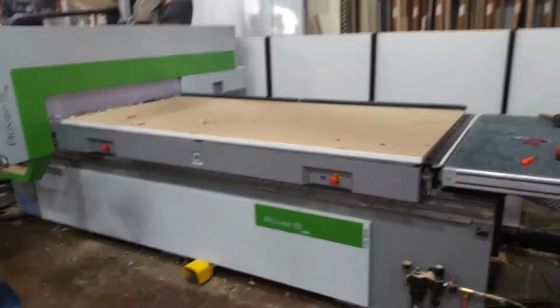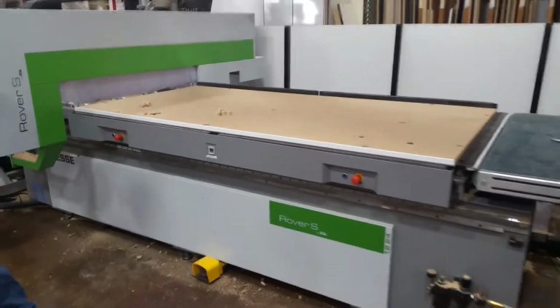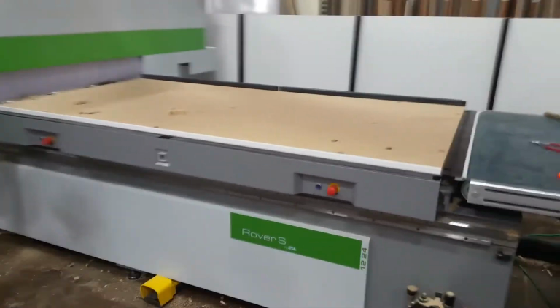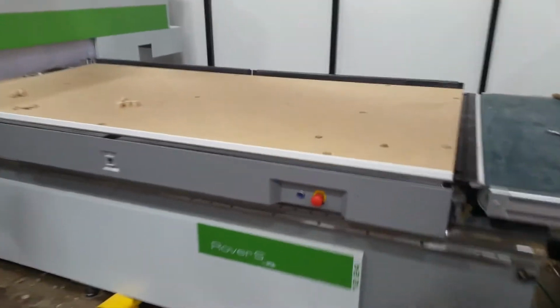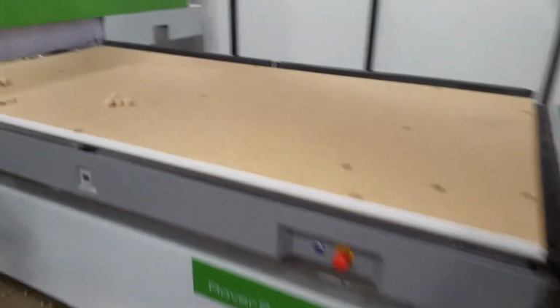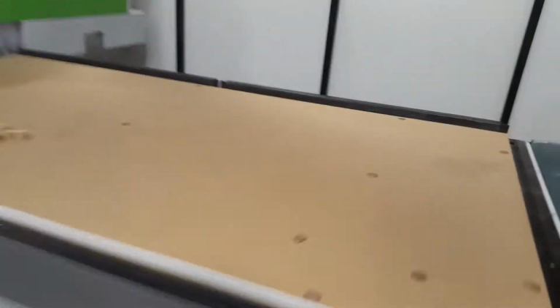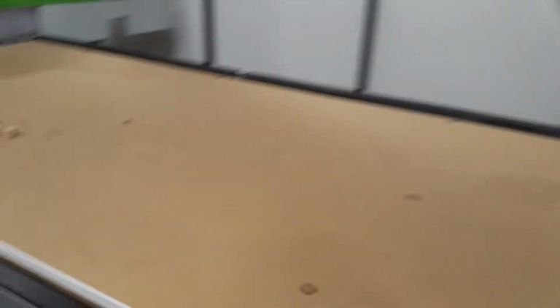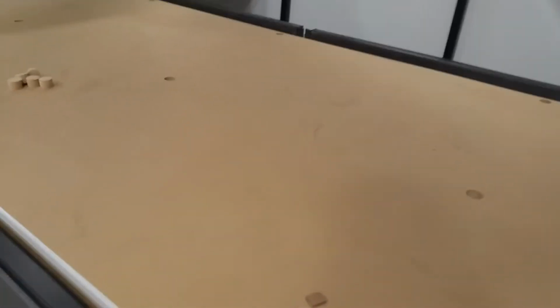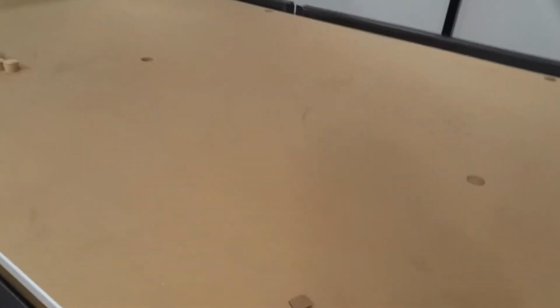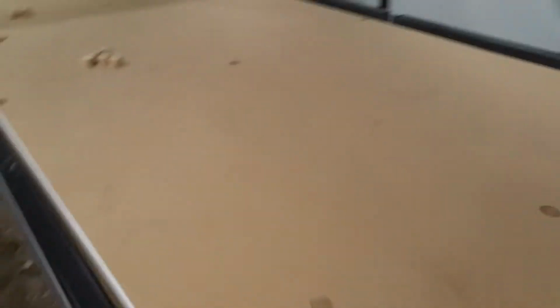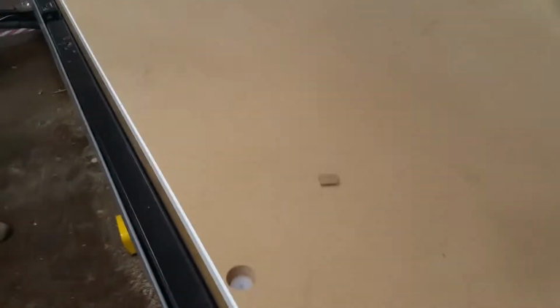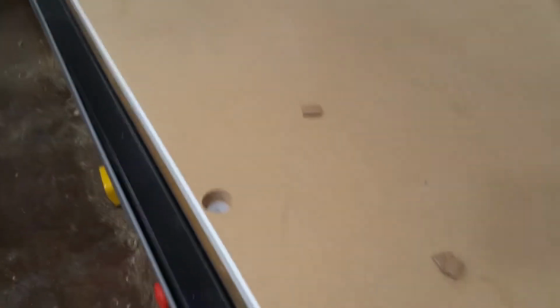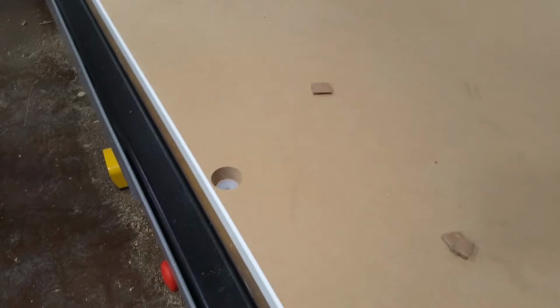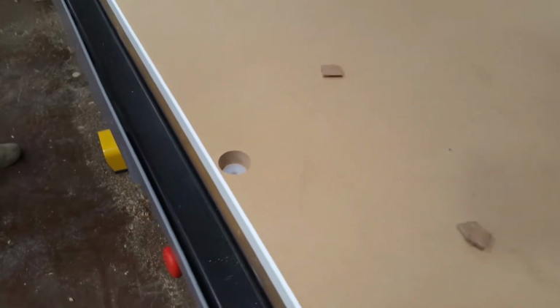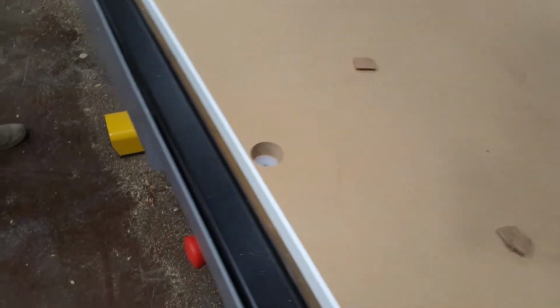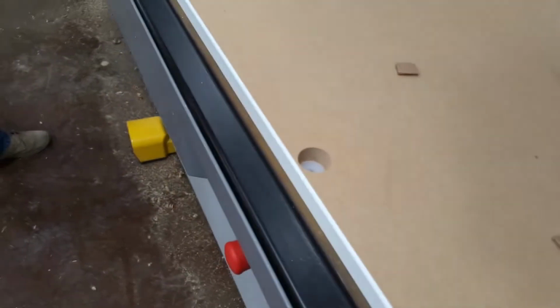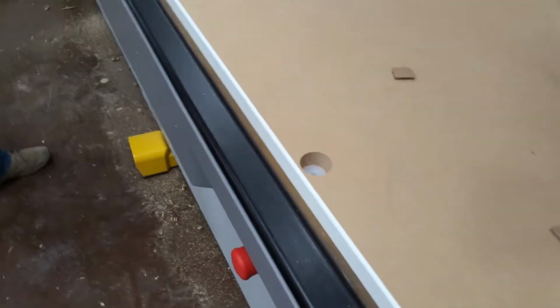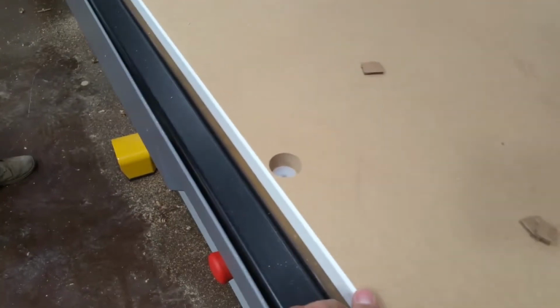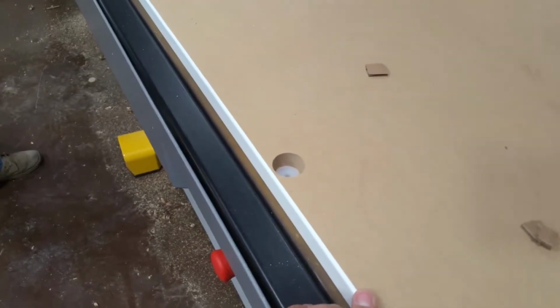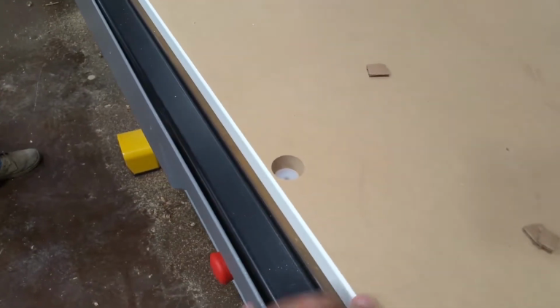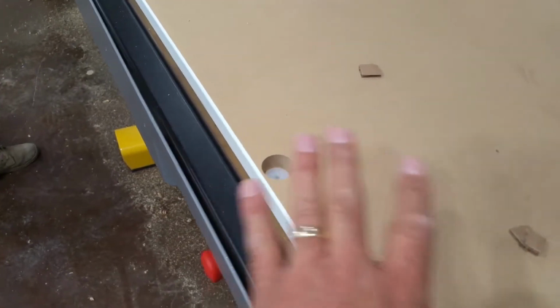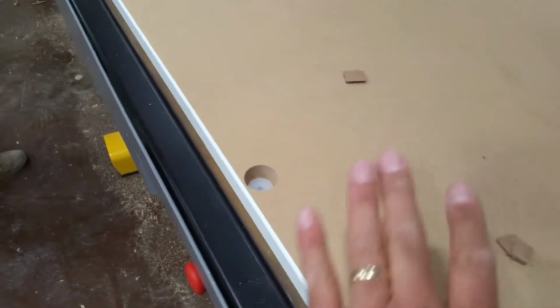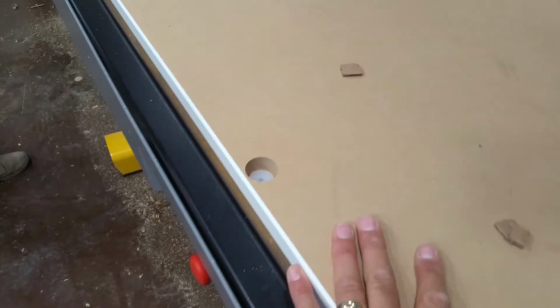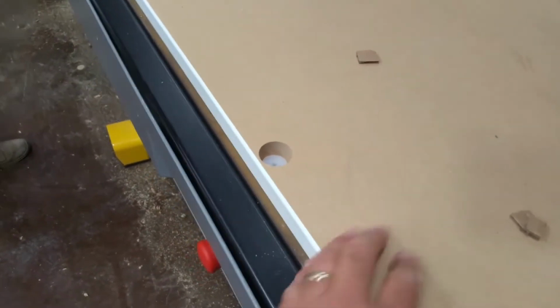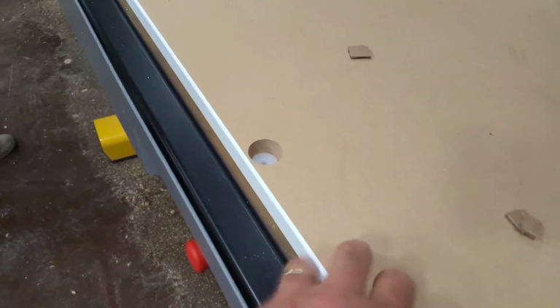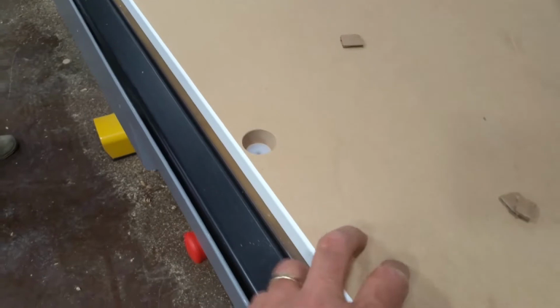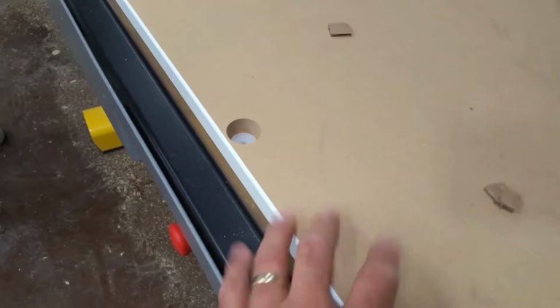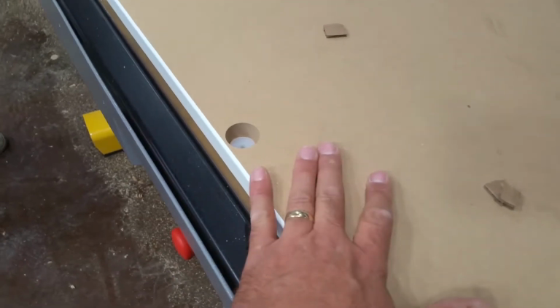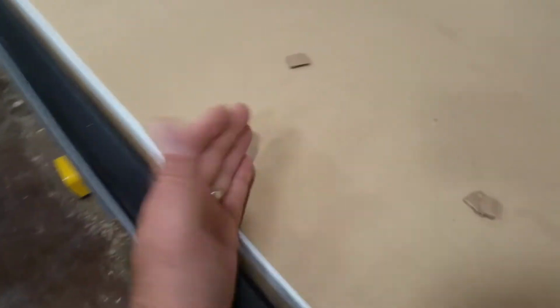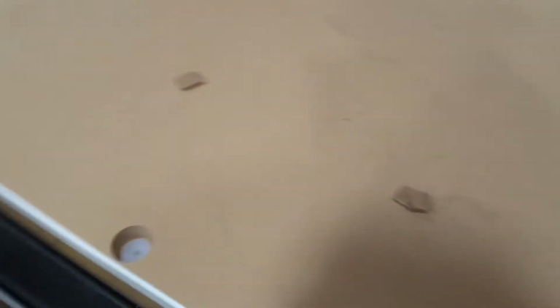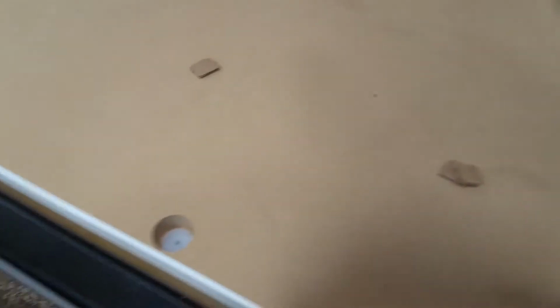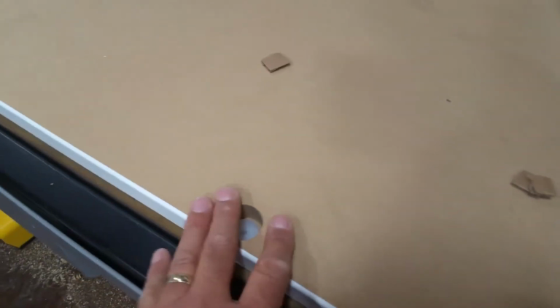Derek here with The Closet Doctor. This is our new auto loading unloading BSE Rover V that we've got, or Rover S. With this type of machine, the spoil board has to be bolted down or it'll push it off the machine.